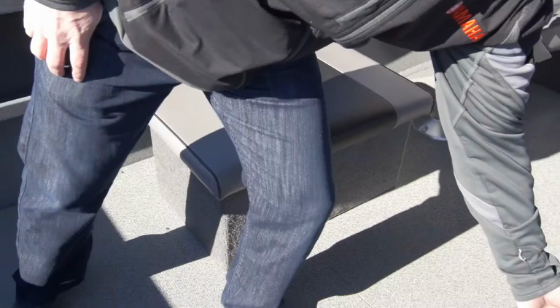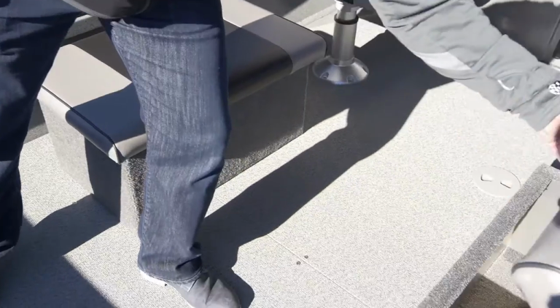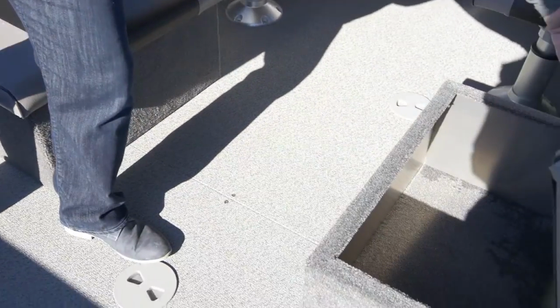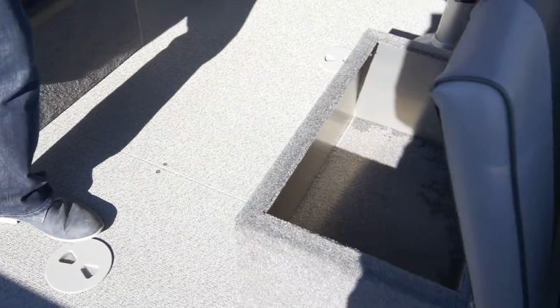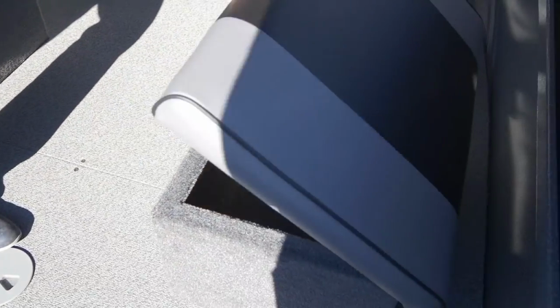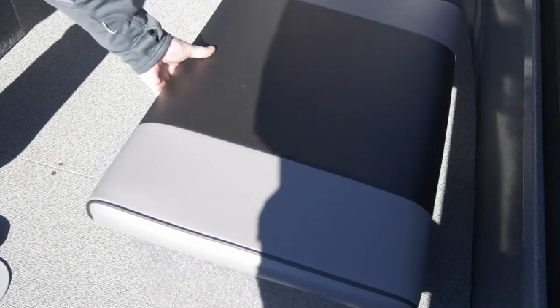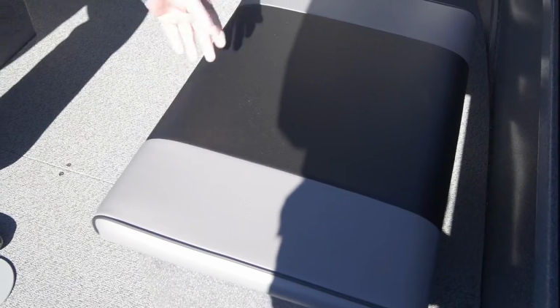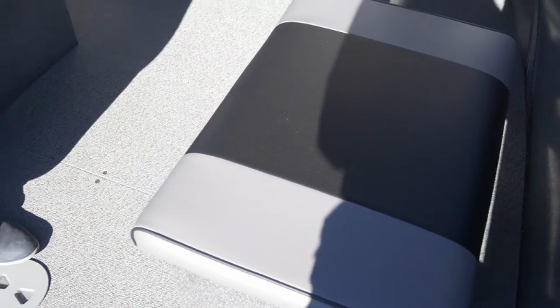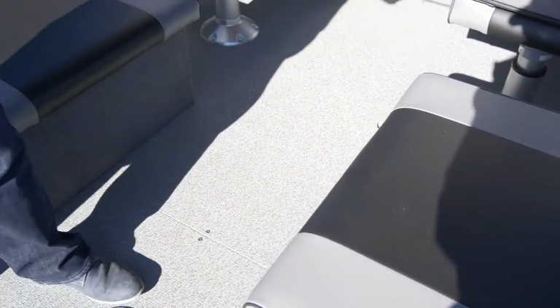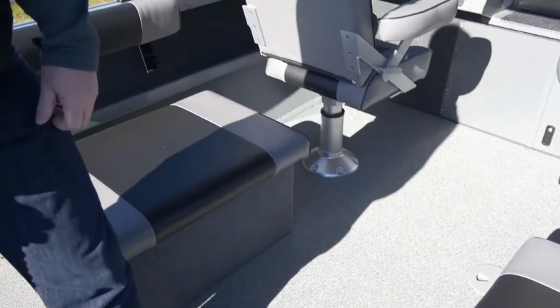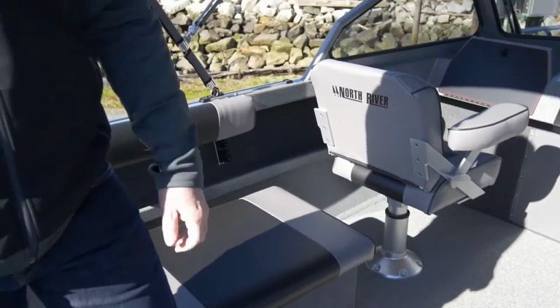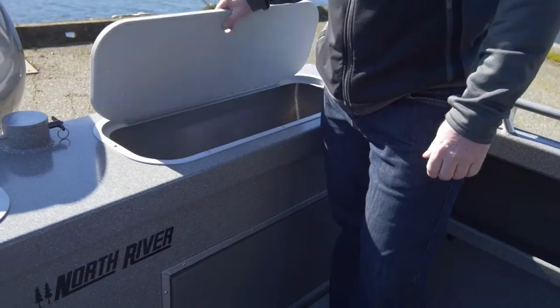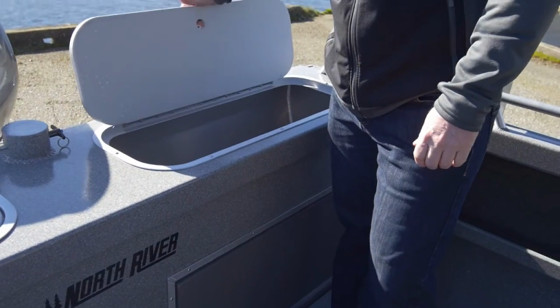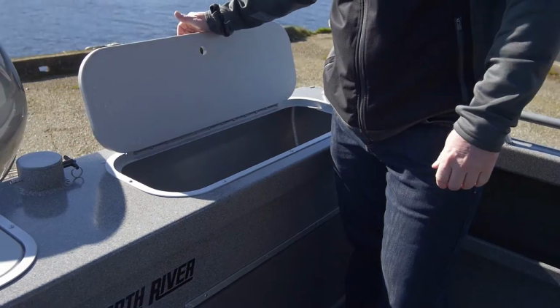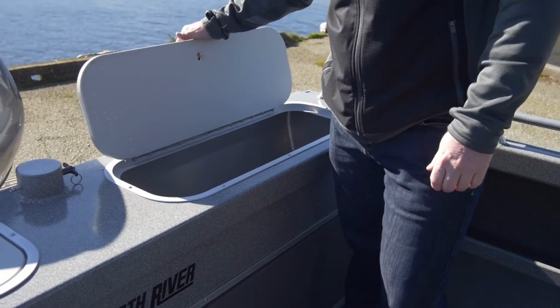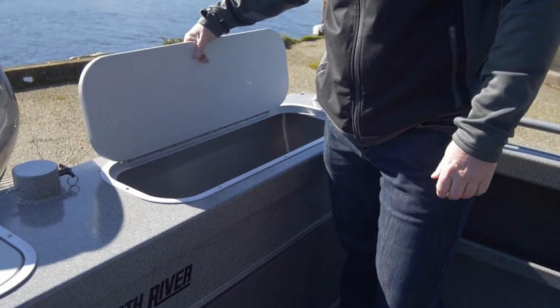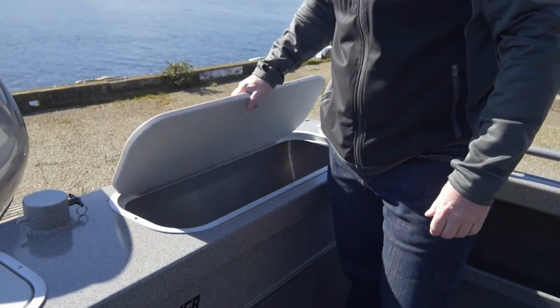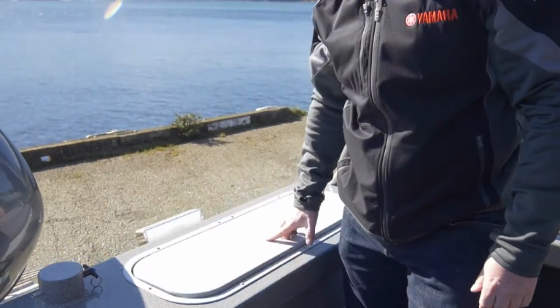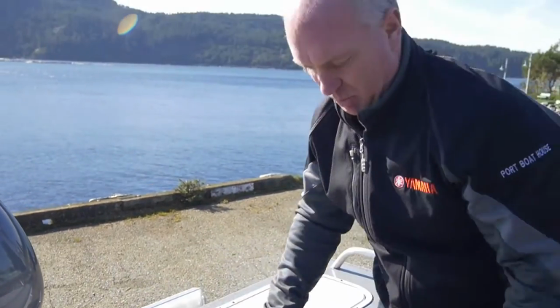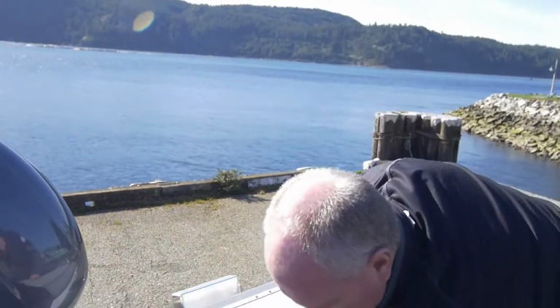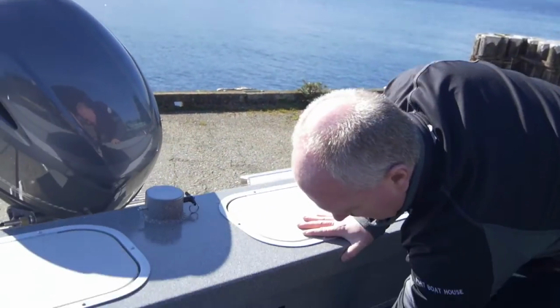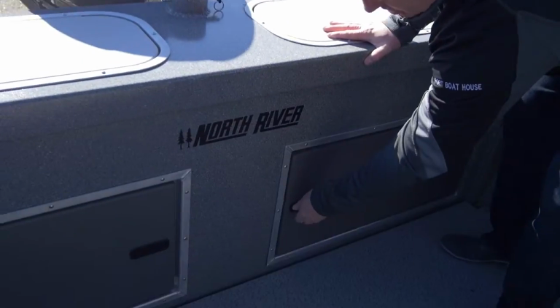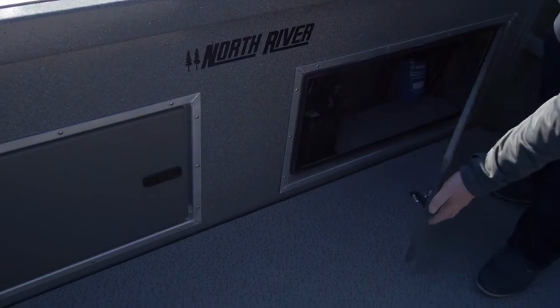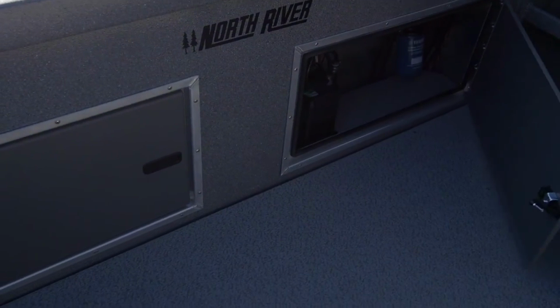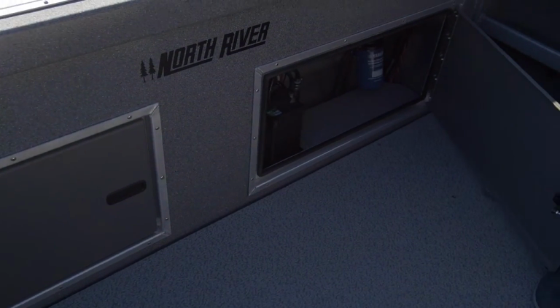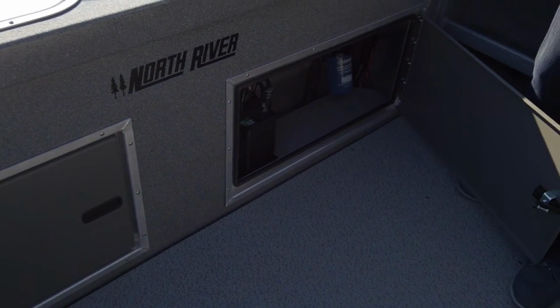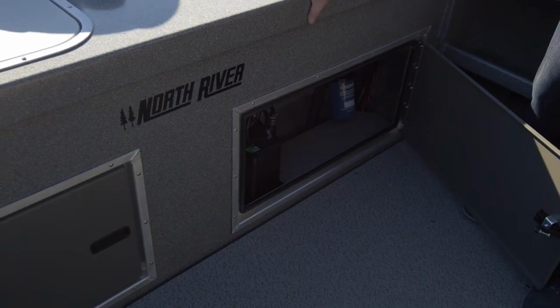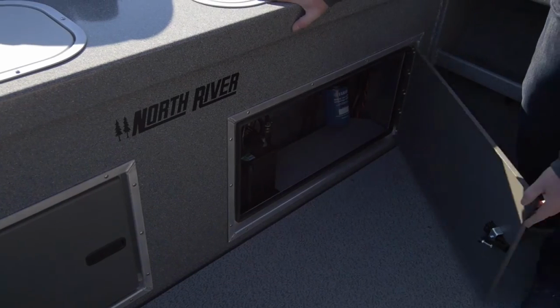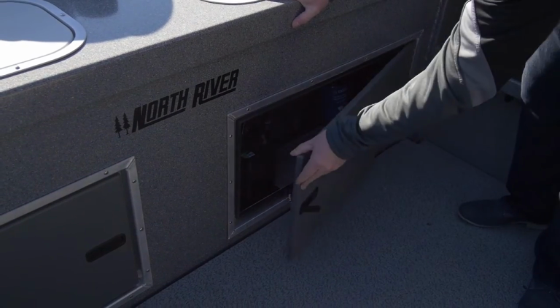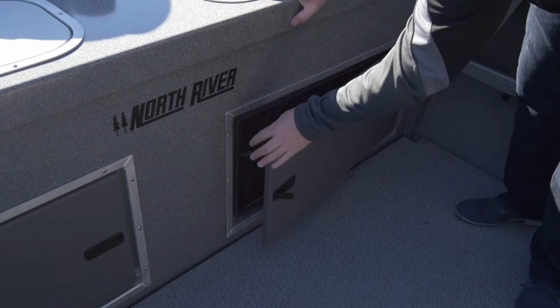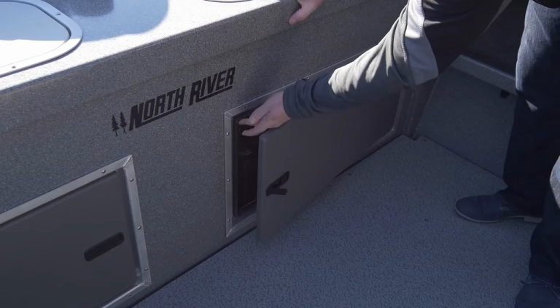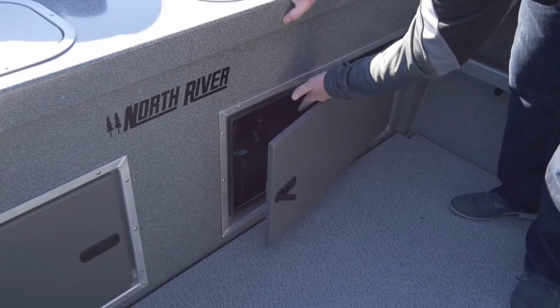Two individual box seats that have their own bottoms as well to keep any equipment dry. Two fish lockers in either port and starboard side of the transom, as well as access panels into our batteries and filter systems. Everything is sealed.